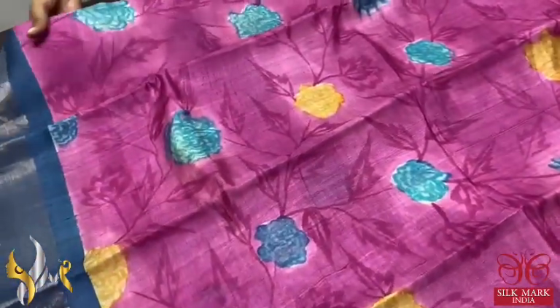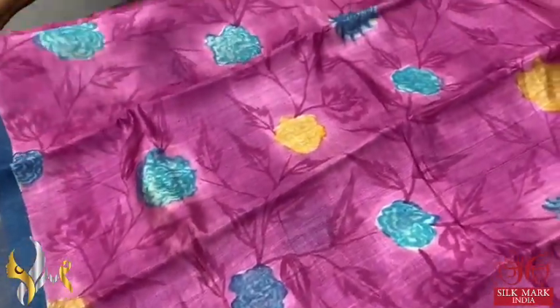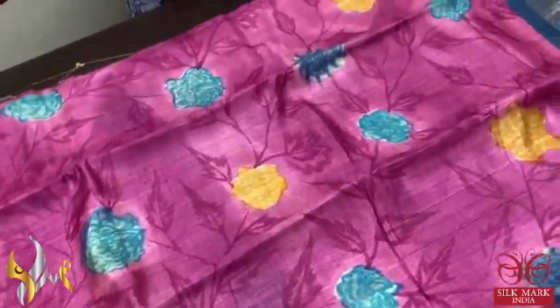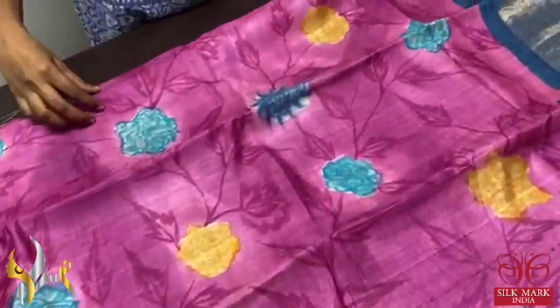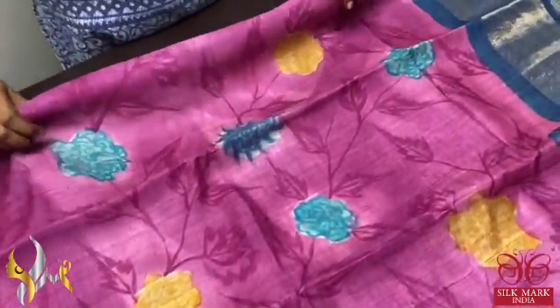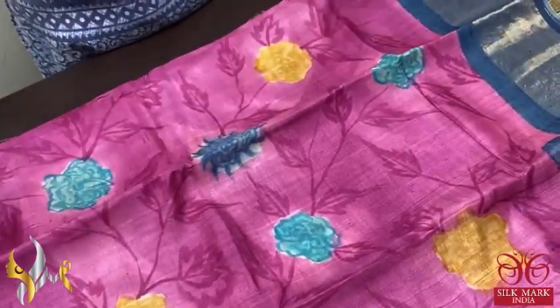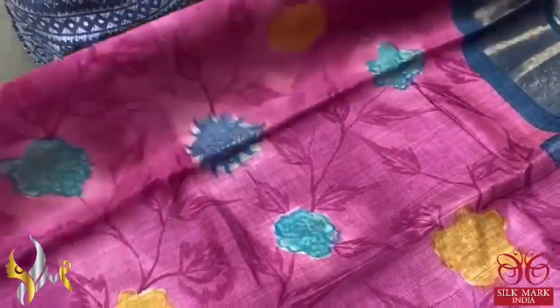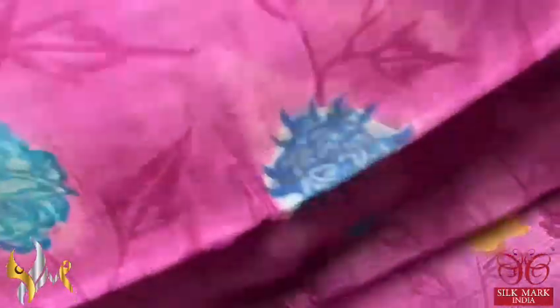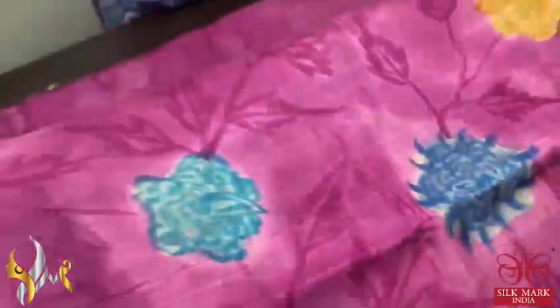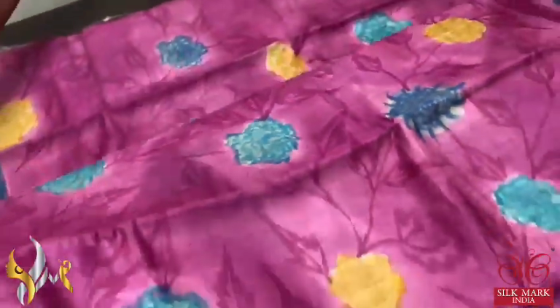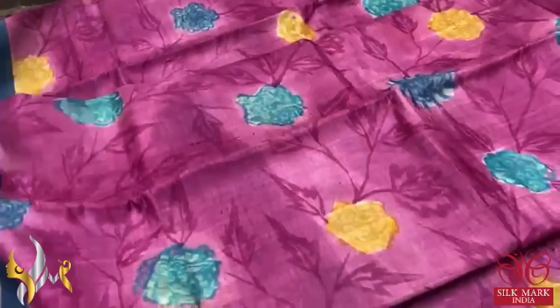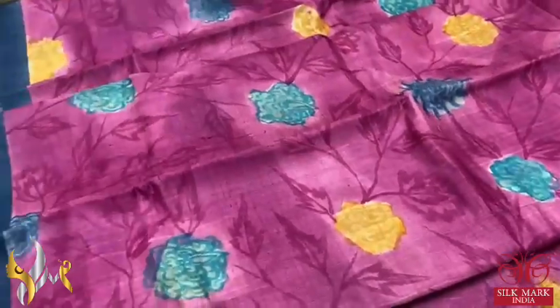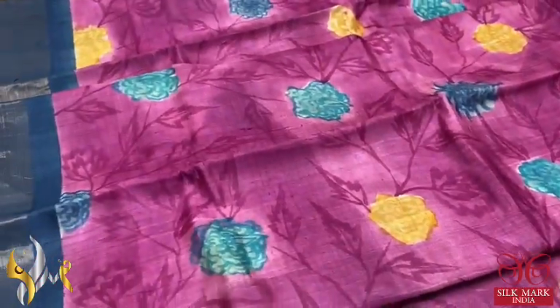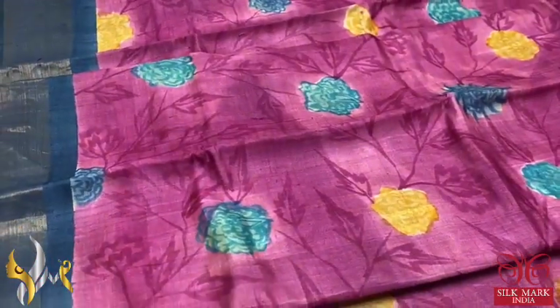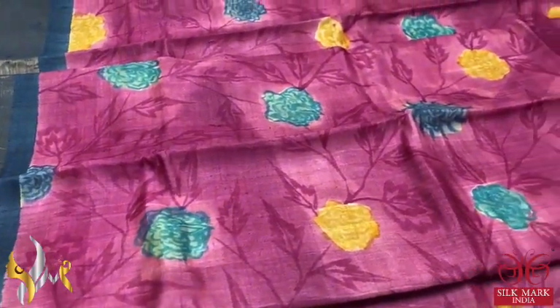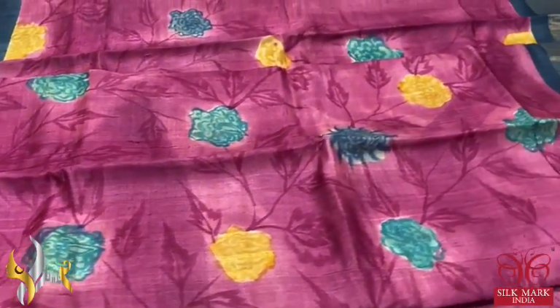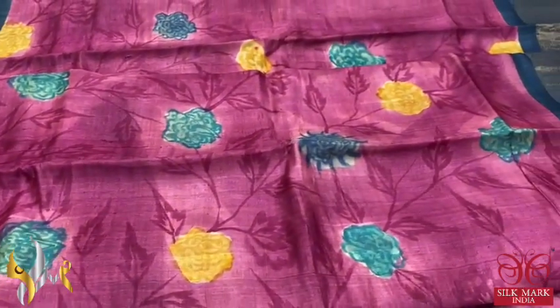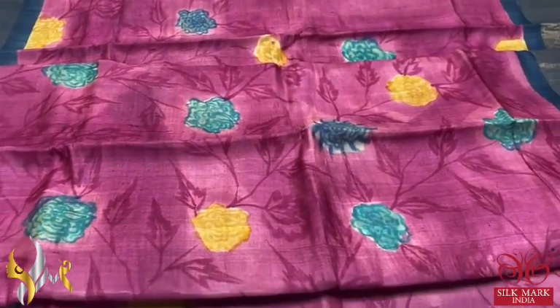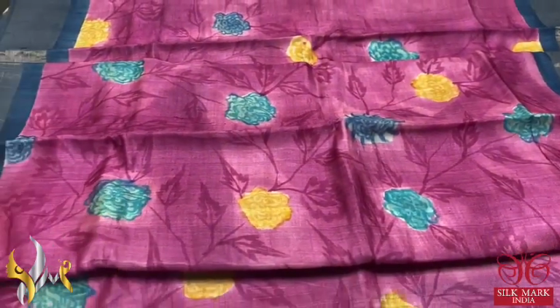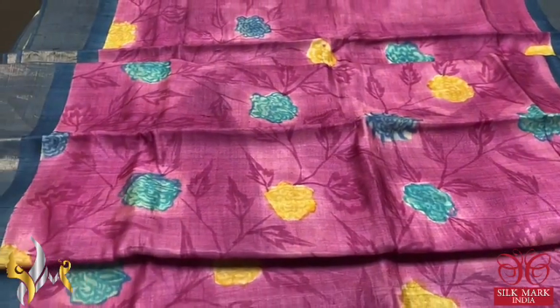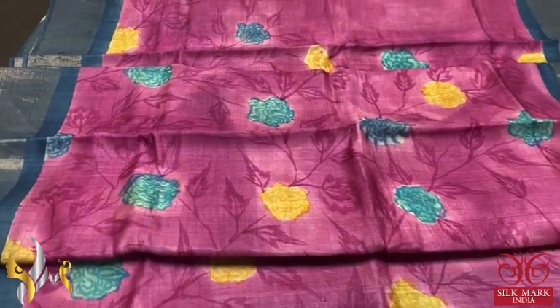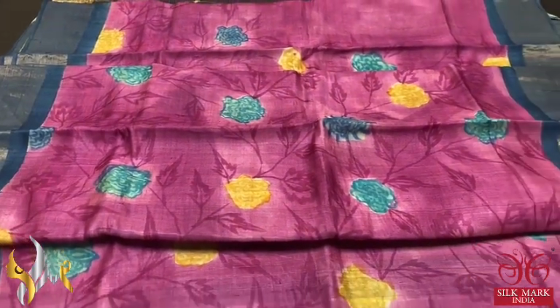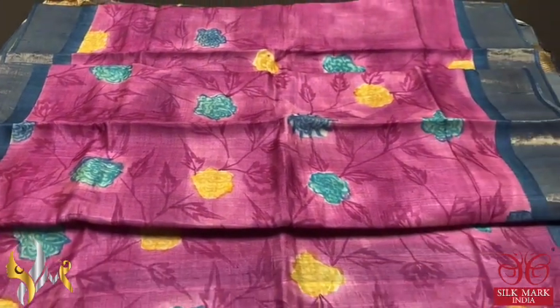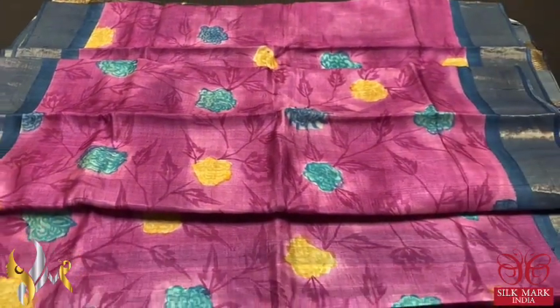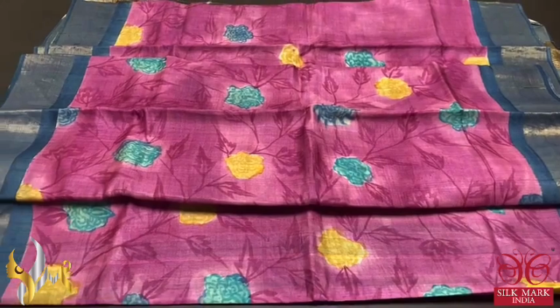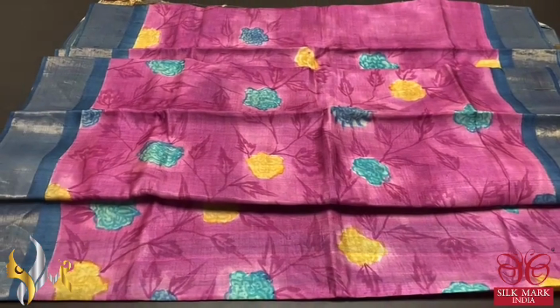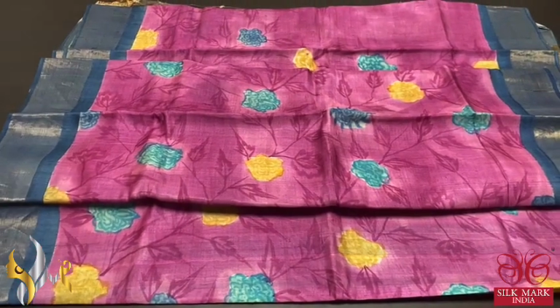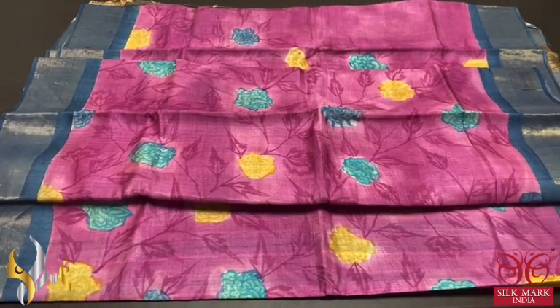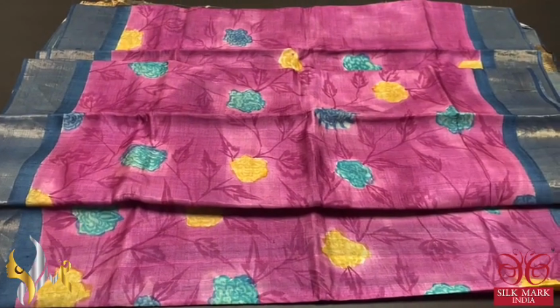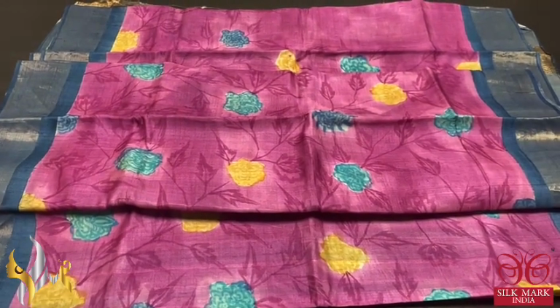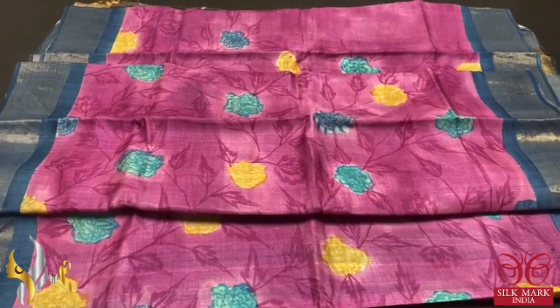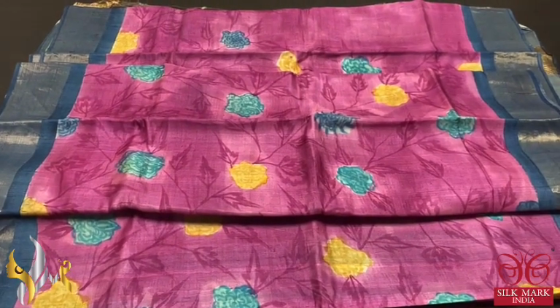Beautiful pink with deep pink used for the twigs and leaf pattern, and the hand painting is done using blue and yellow color. The flowers are very beautiful — the combination is also very elegant — with authentic silk mark.